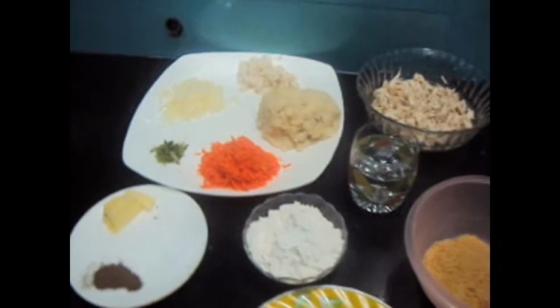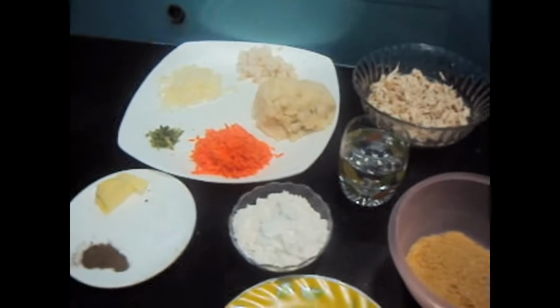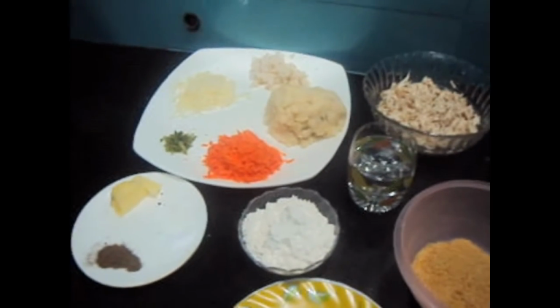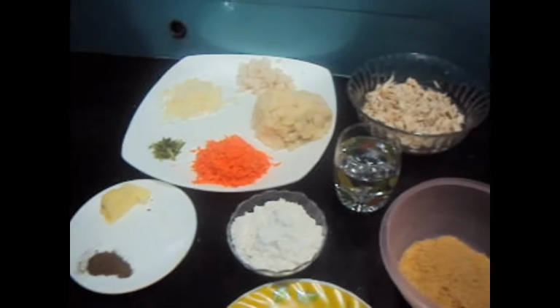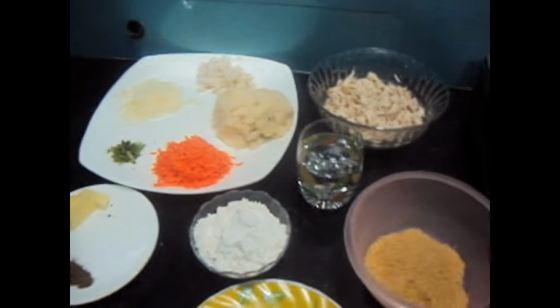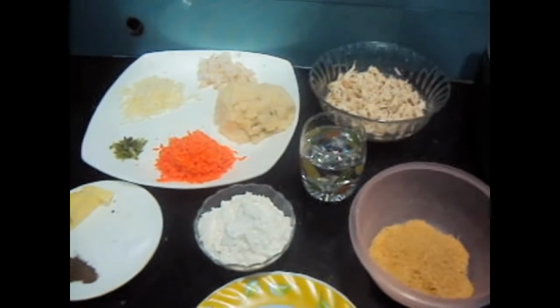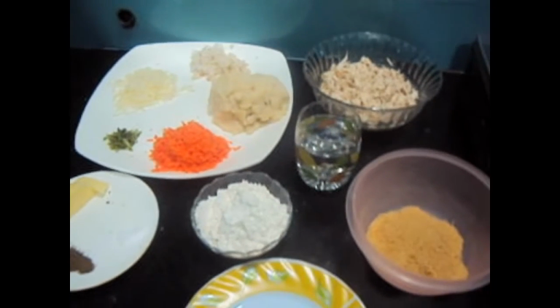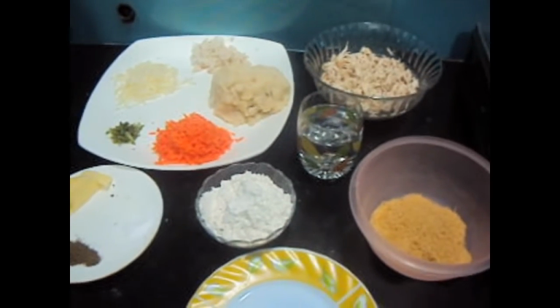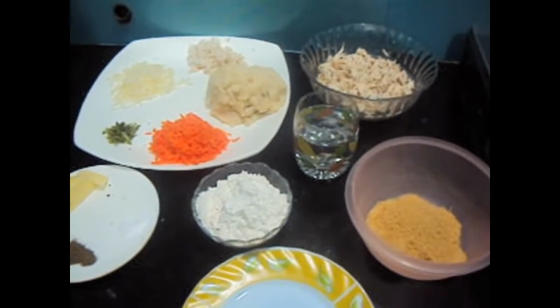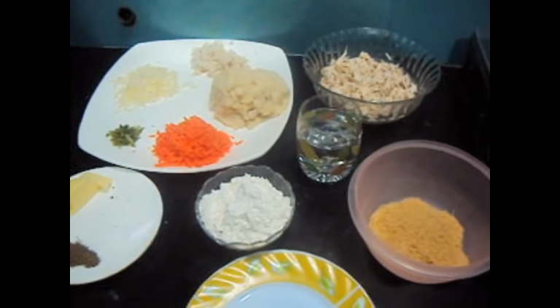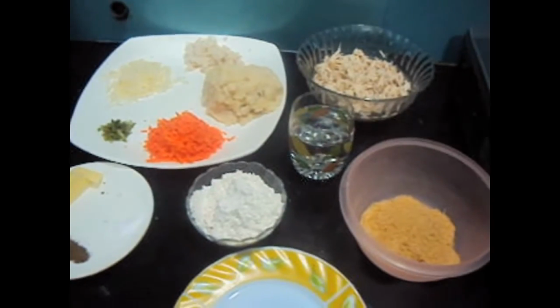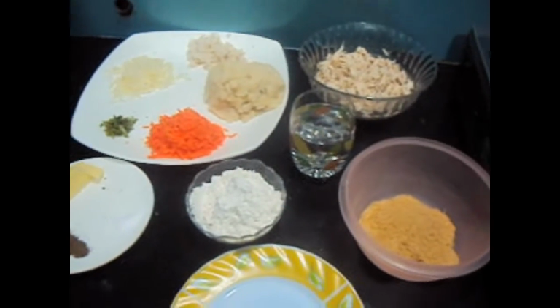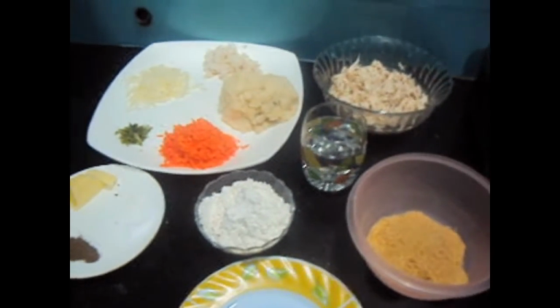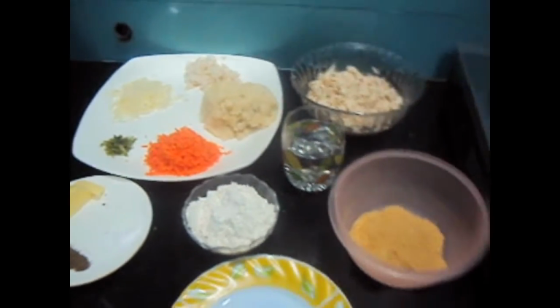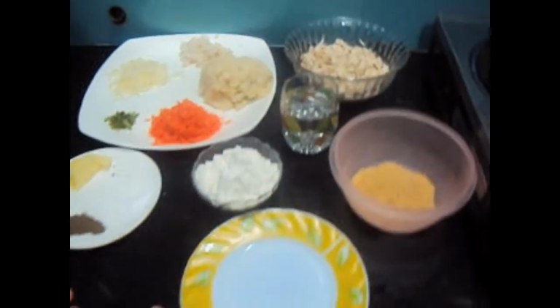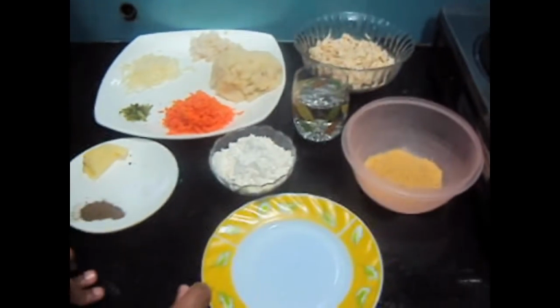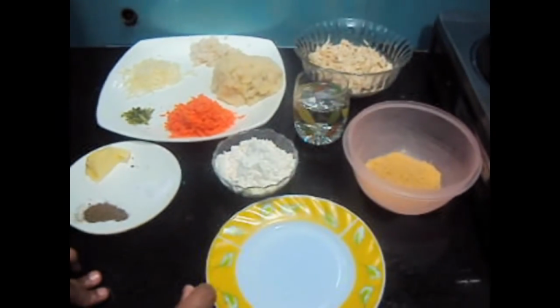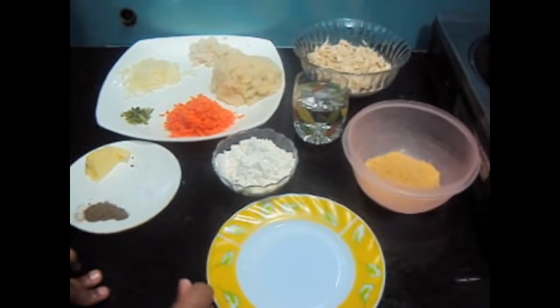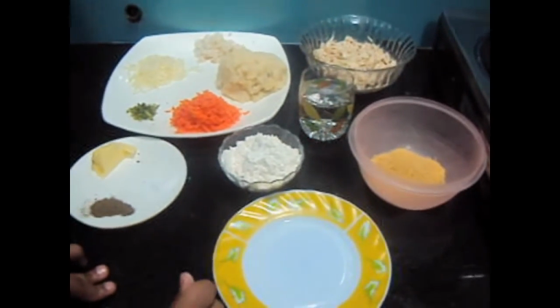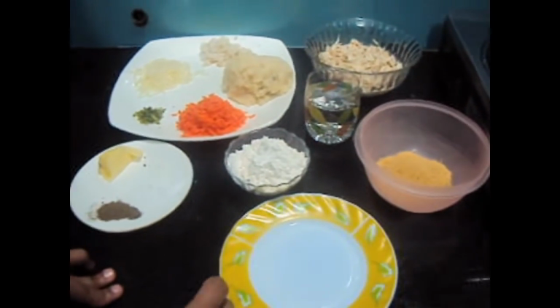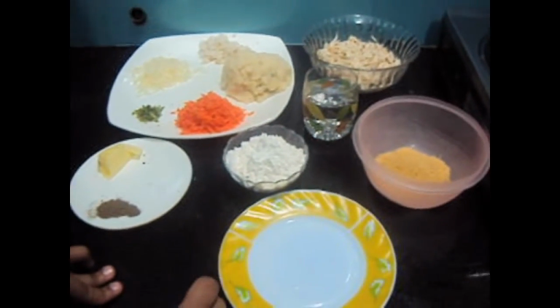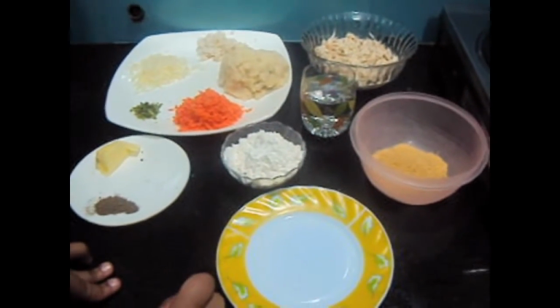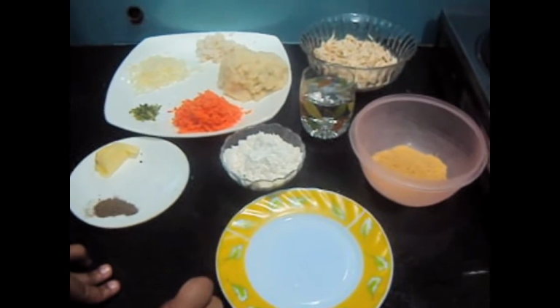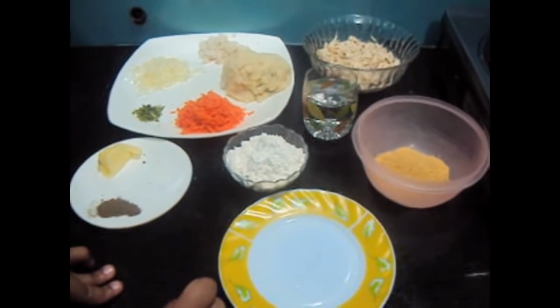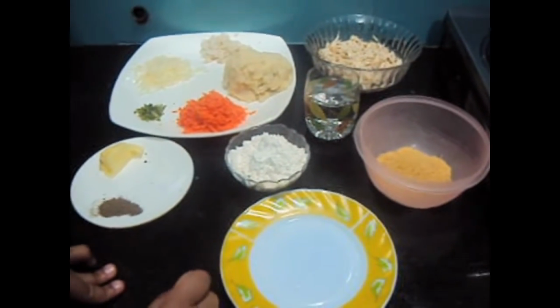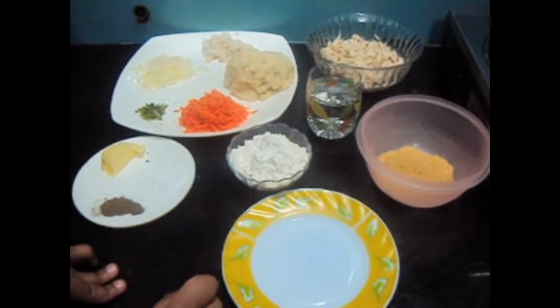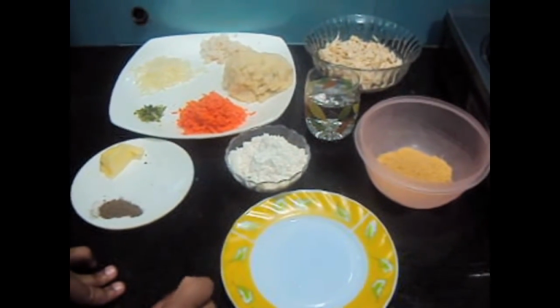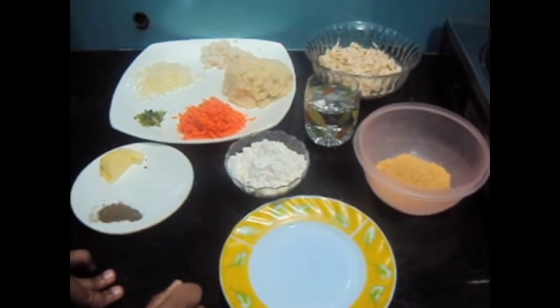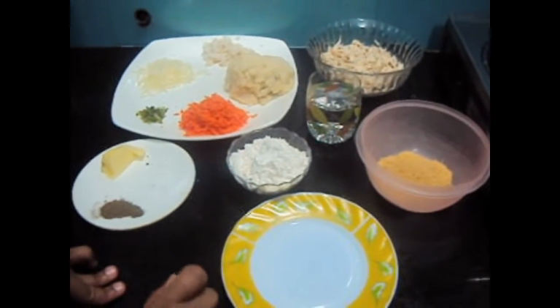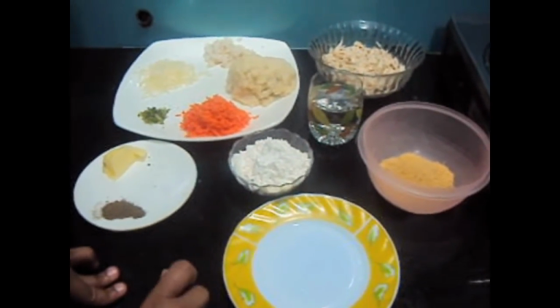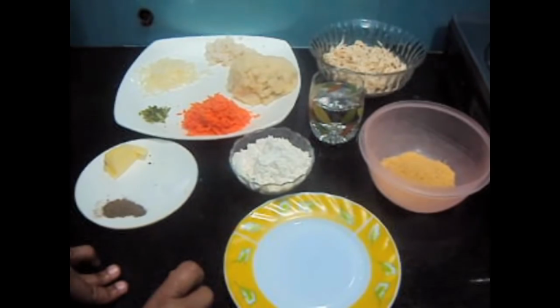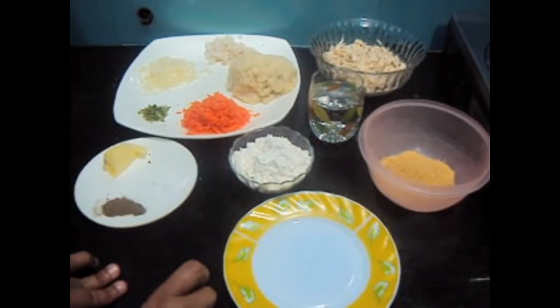Hello friends, welcome to my channel Shifa's Kitchen. Today I'm going to show you how to make marshmallow cutlets or Russian cutlets.